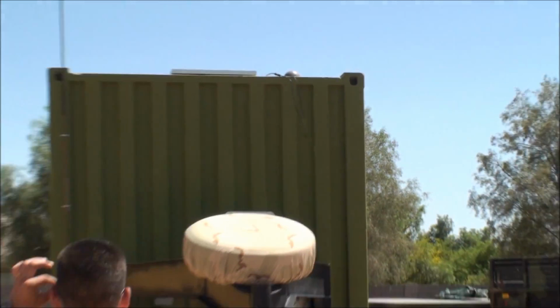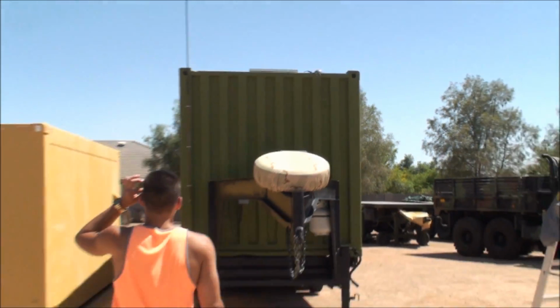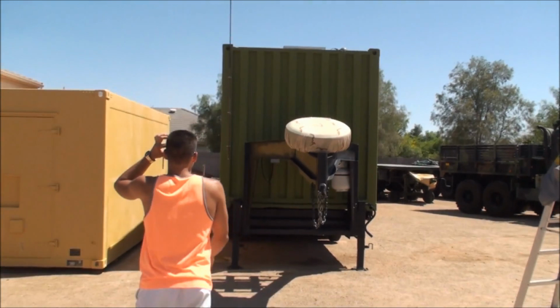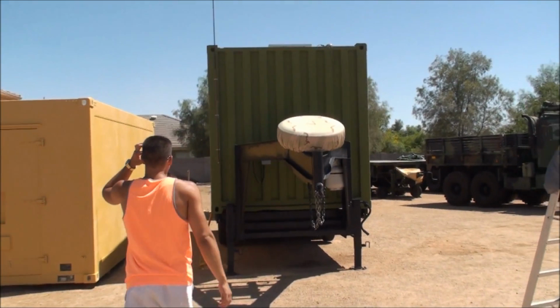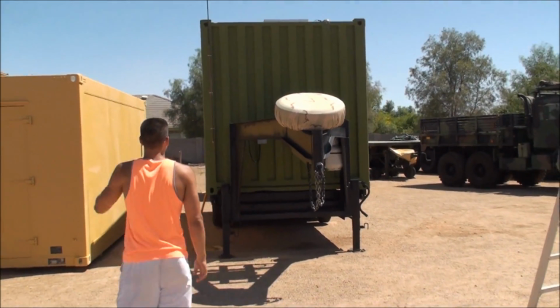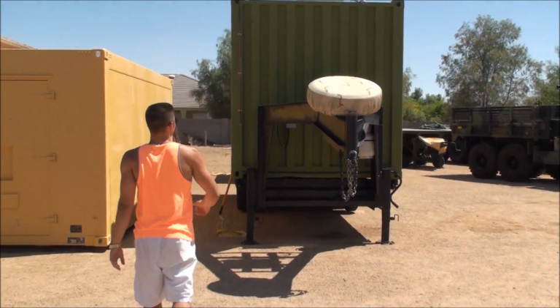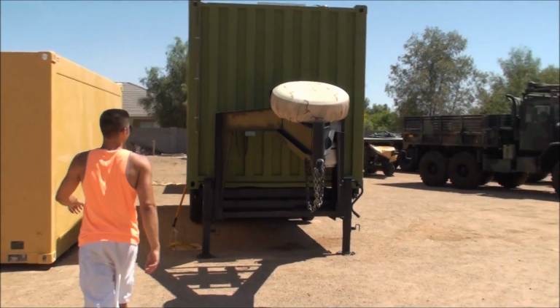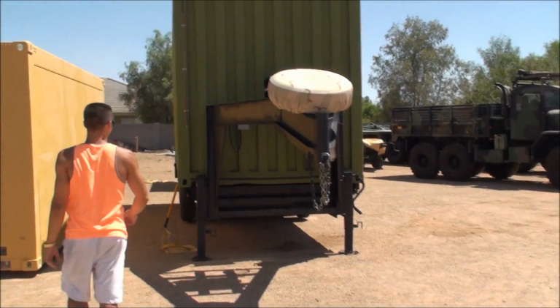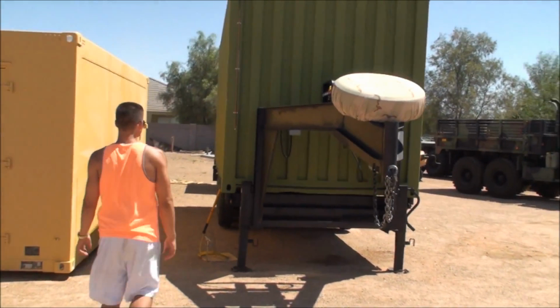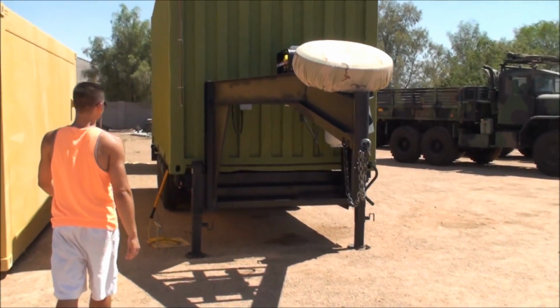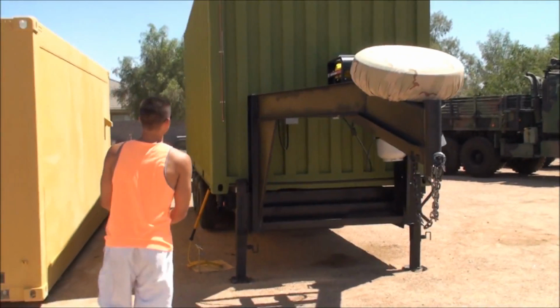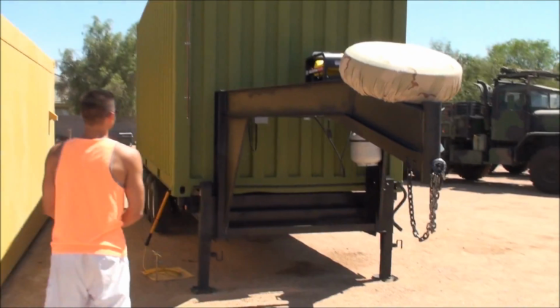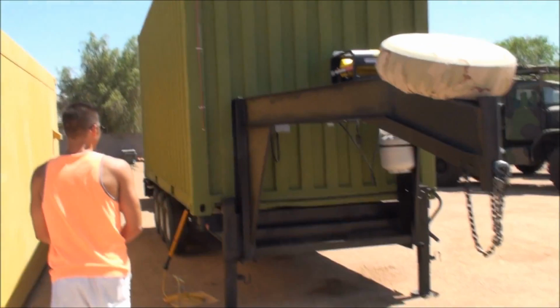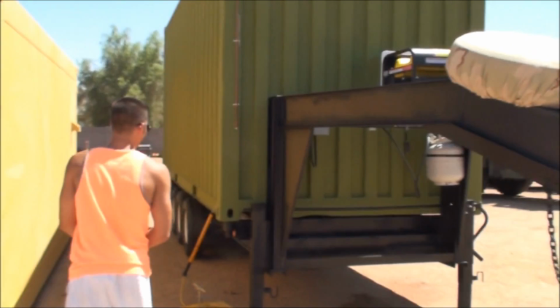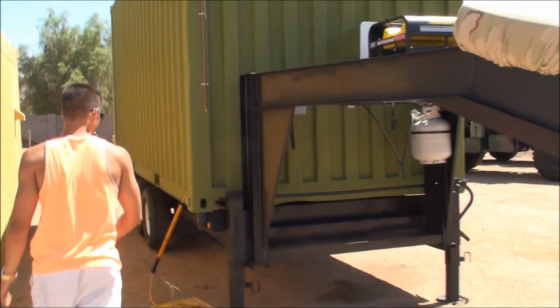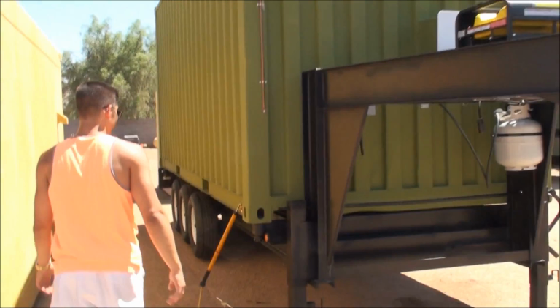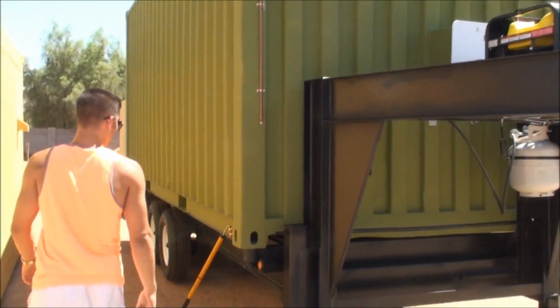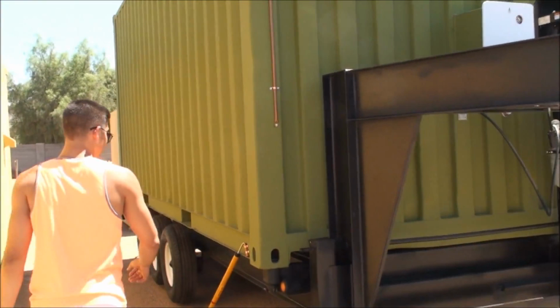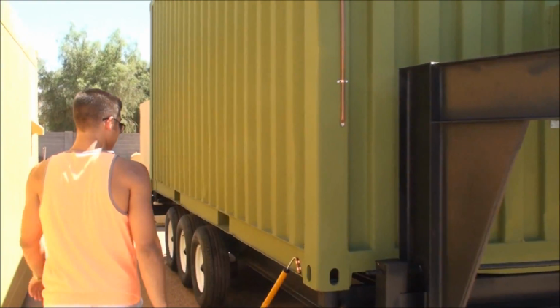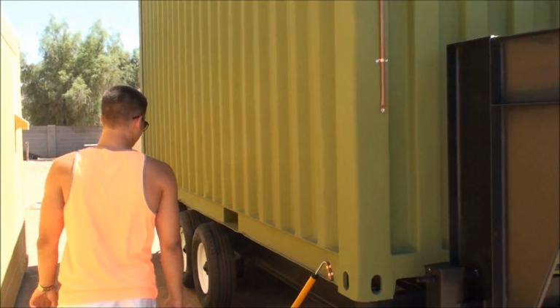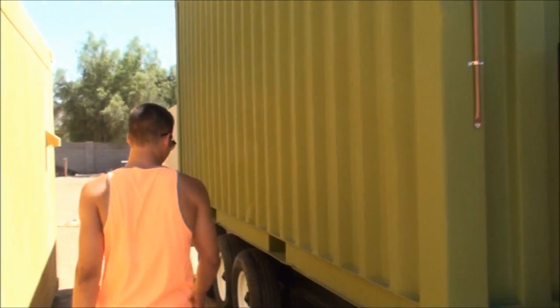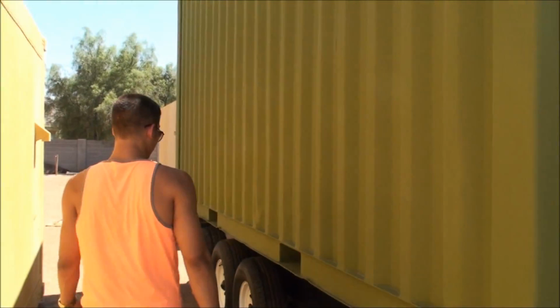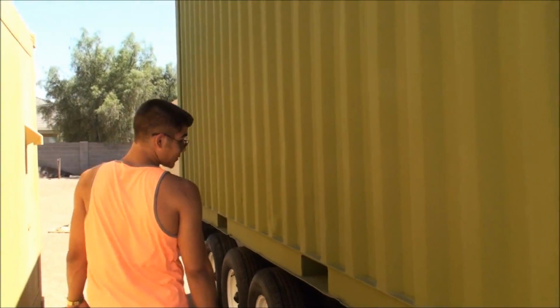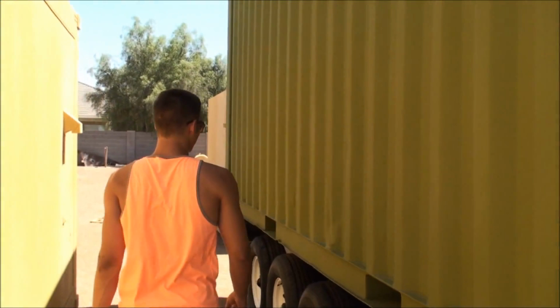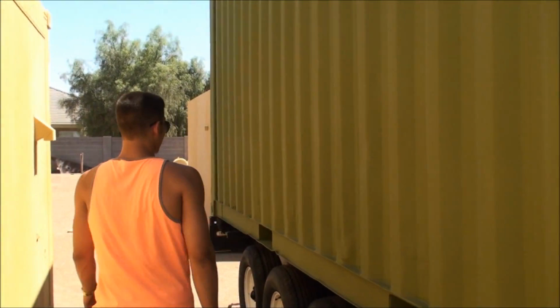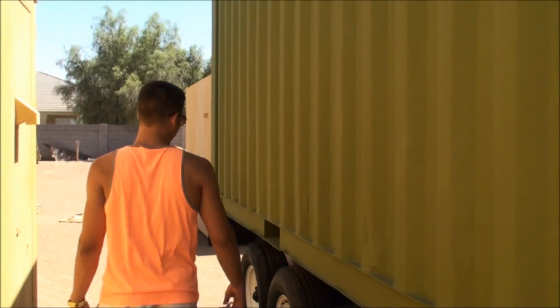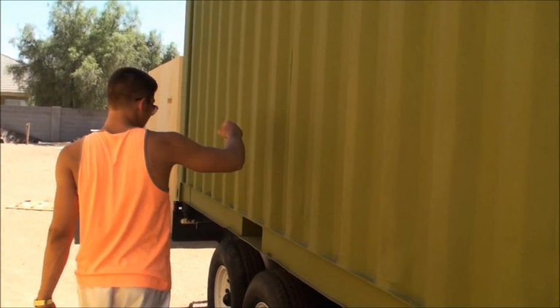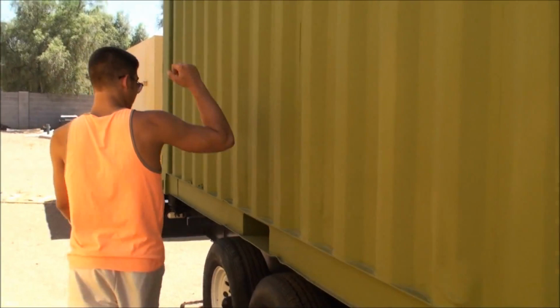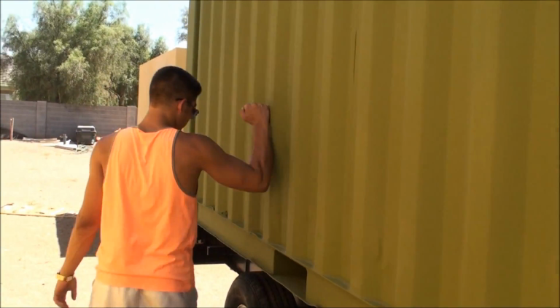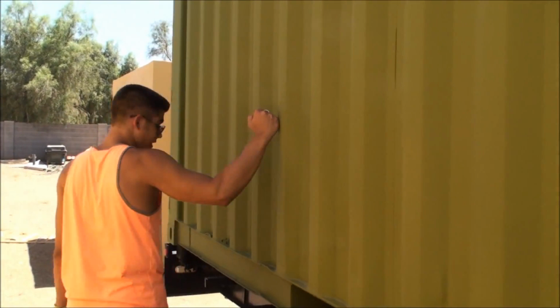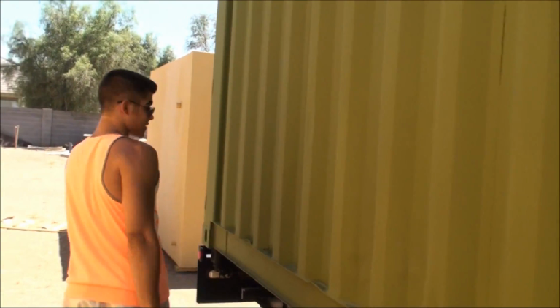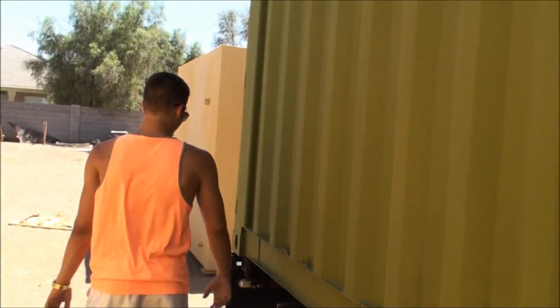It looks like a shipping container from the outside but has all the features — and then some — of a high-end unit. That's right. In fact, the outside is so durable, some would even say it's bulletproof.